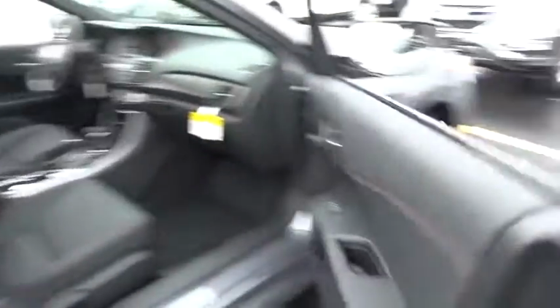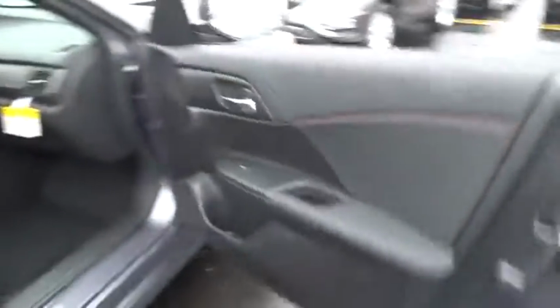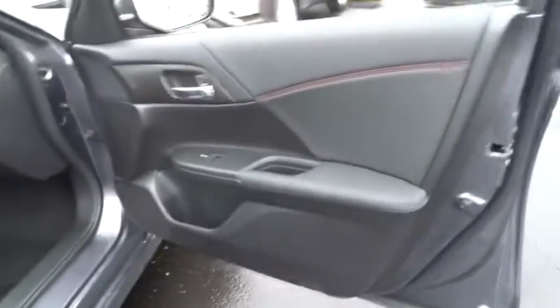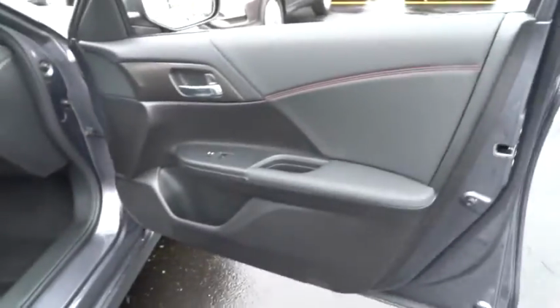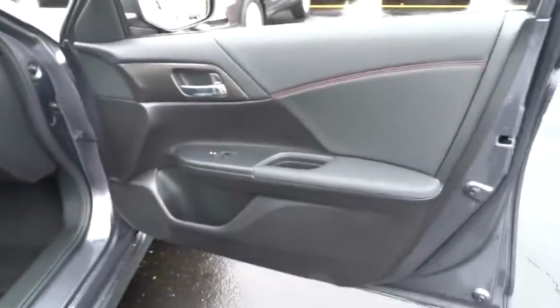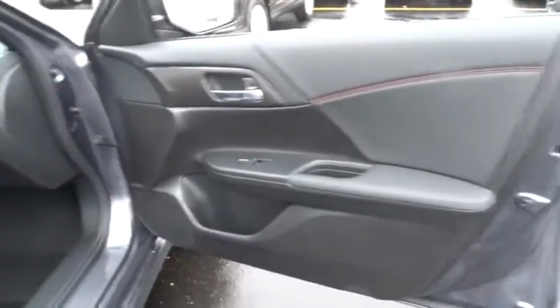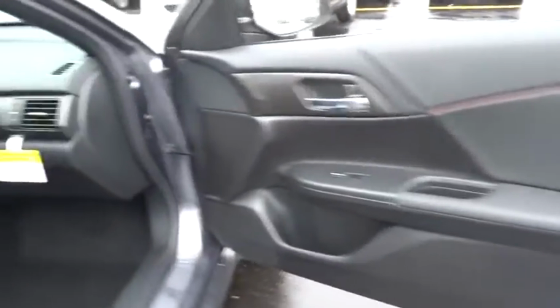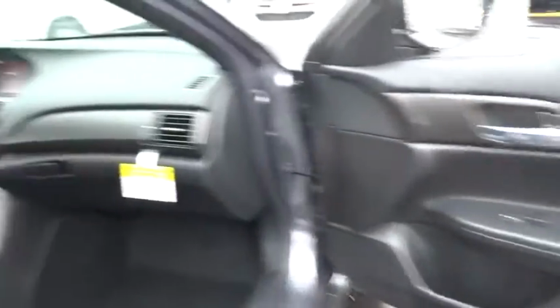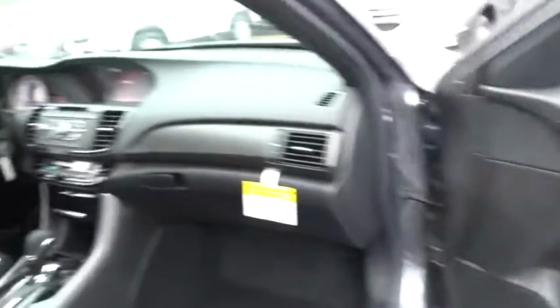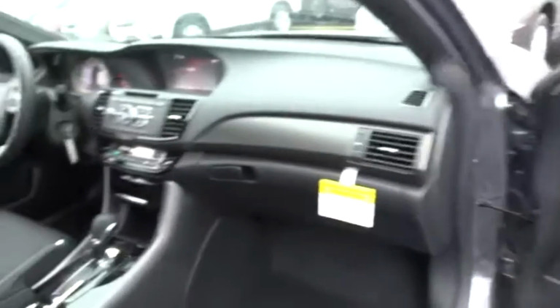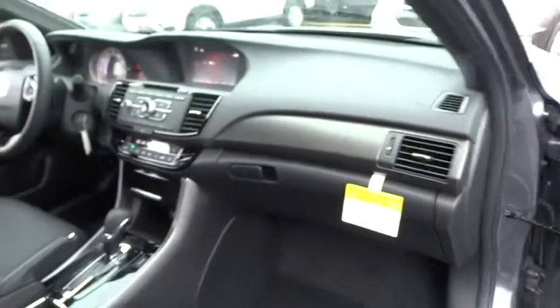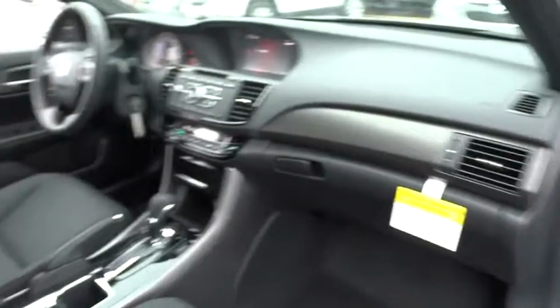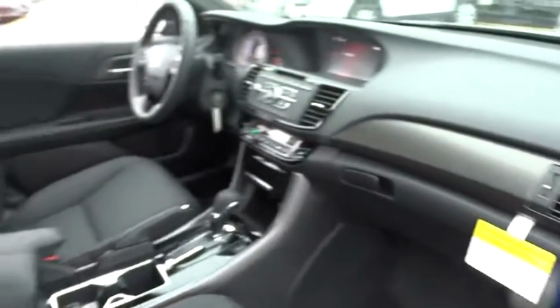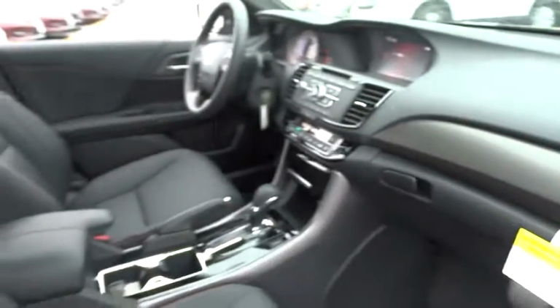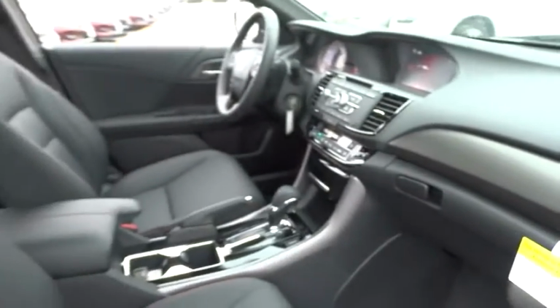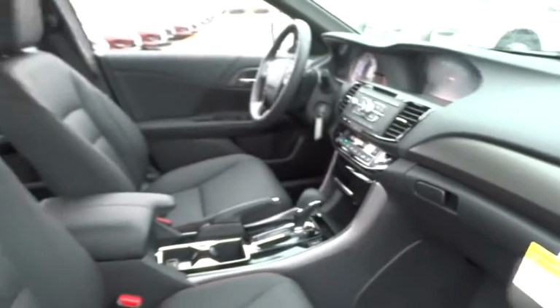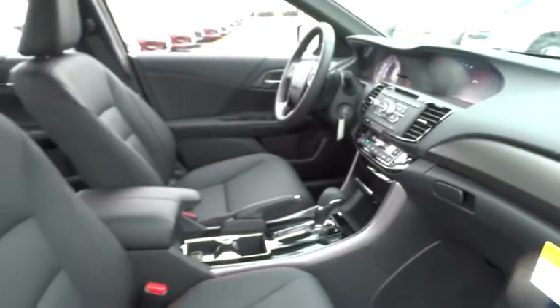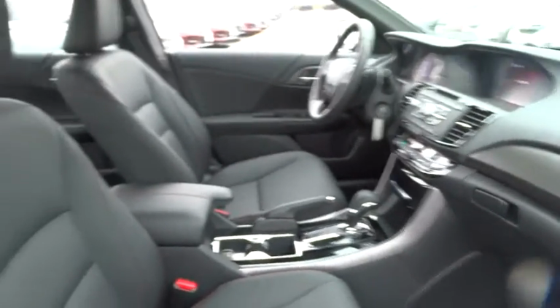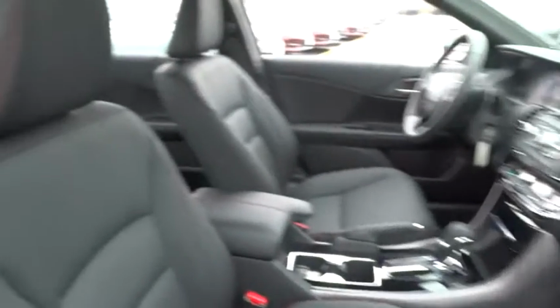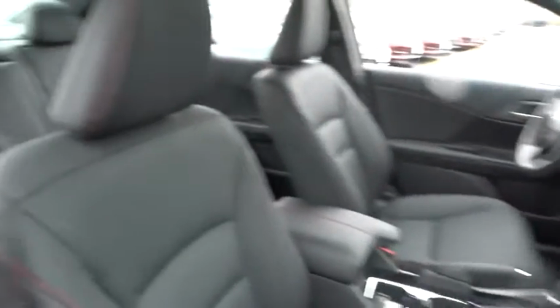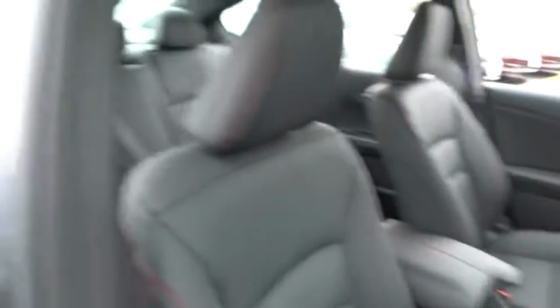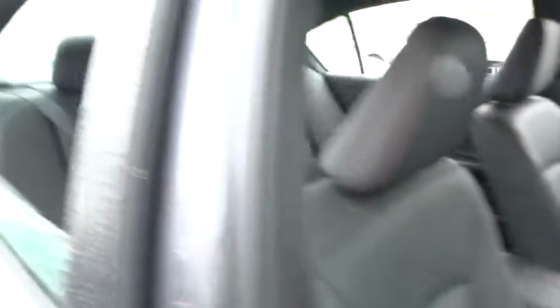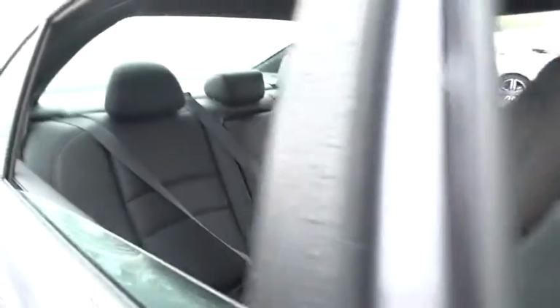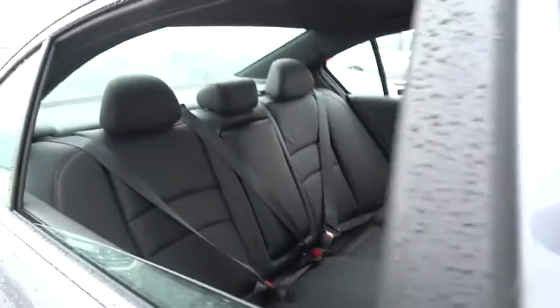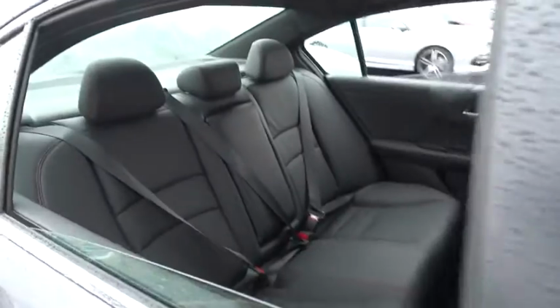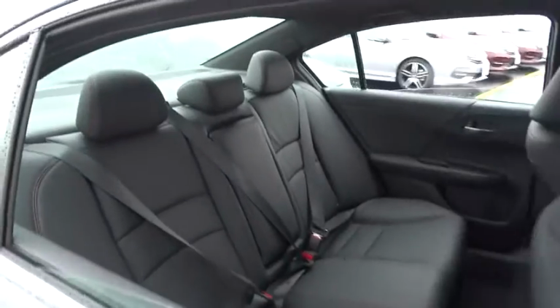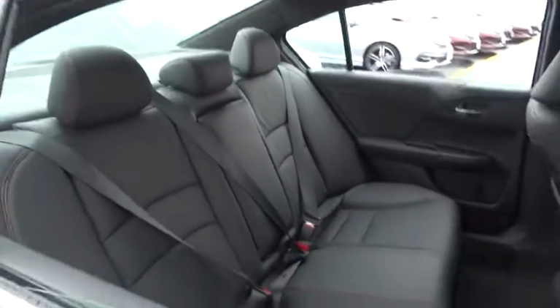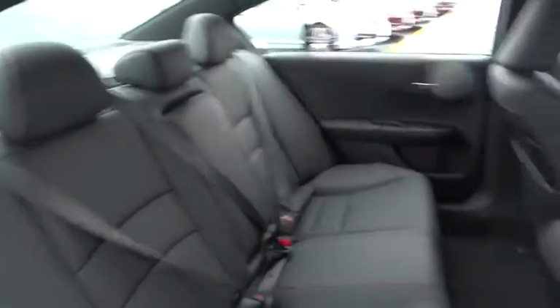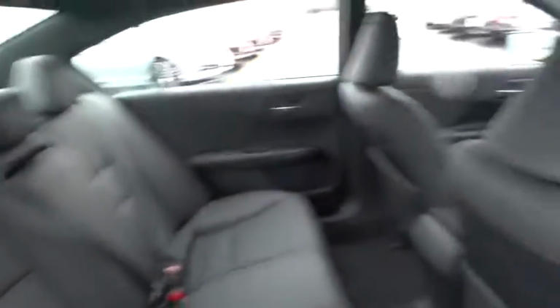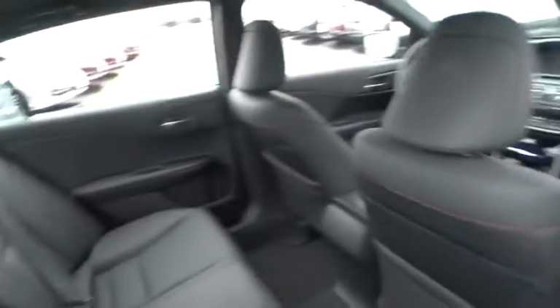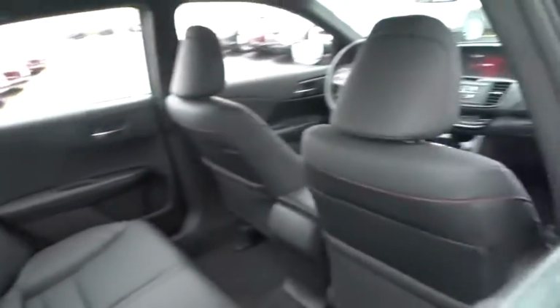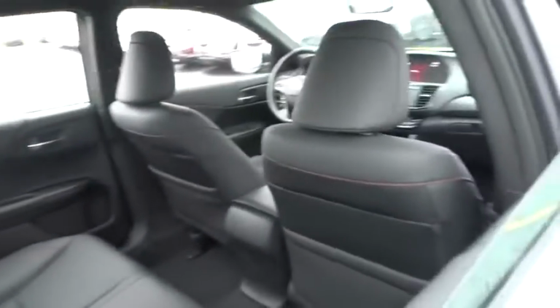Traction control. Keyless entry. Steering wheel audio controls. Anti-lock braking system. Backup camera. Stability control. Bluetooth. Leather wrapped steering wheel. Power steering.